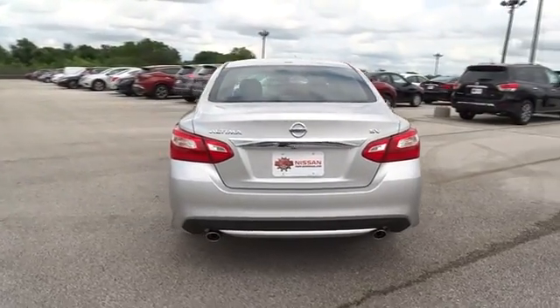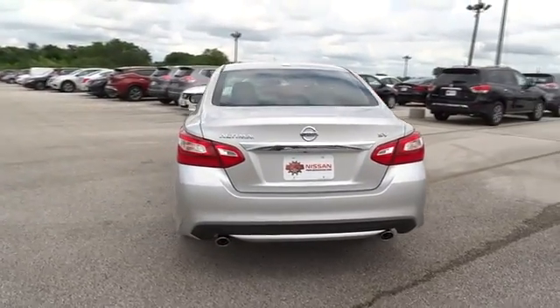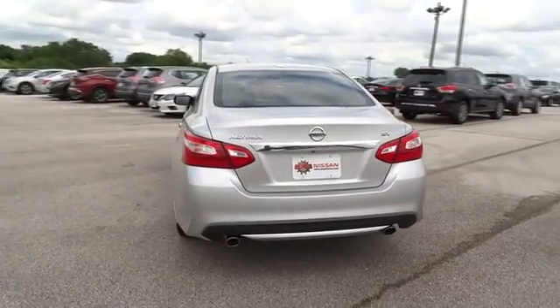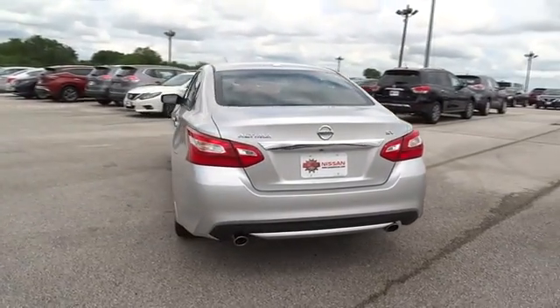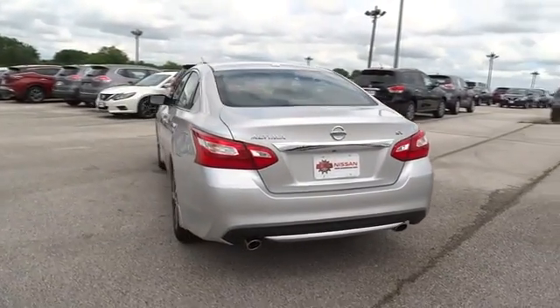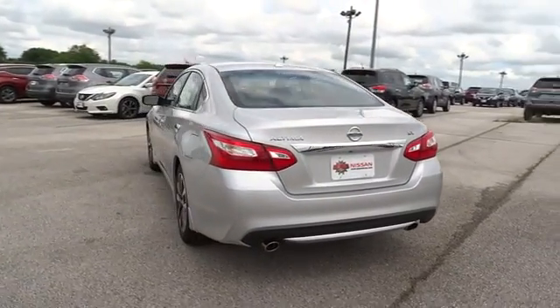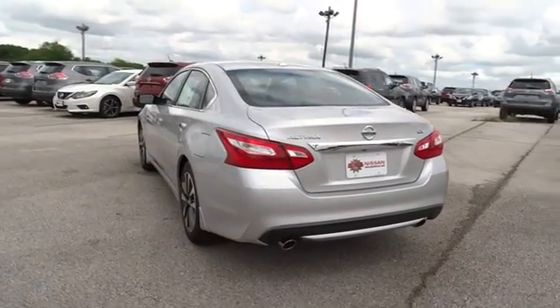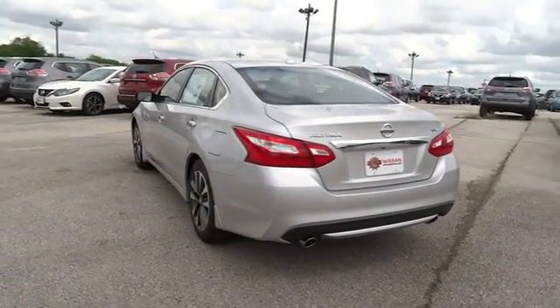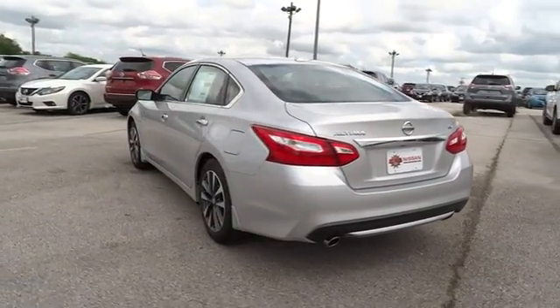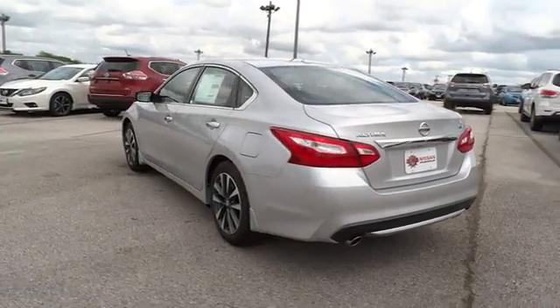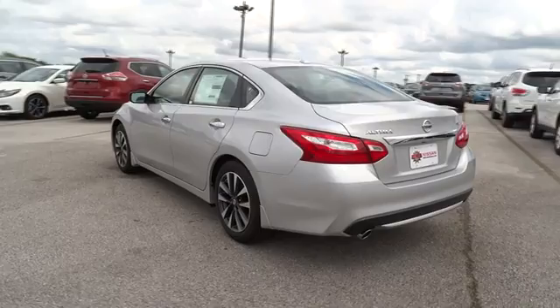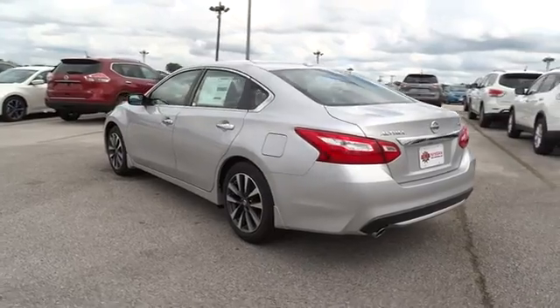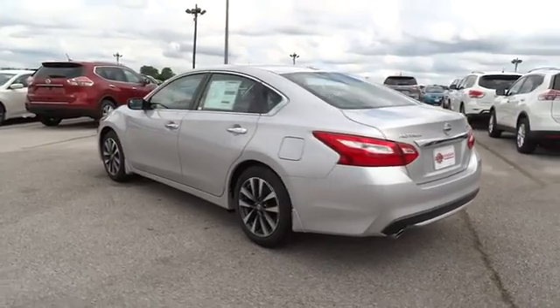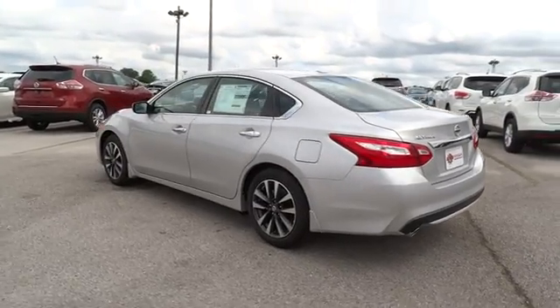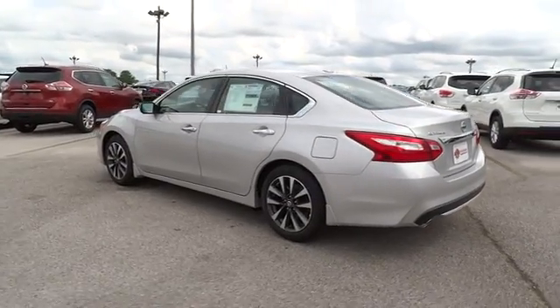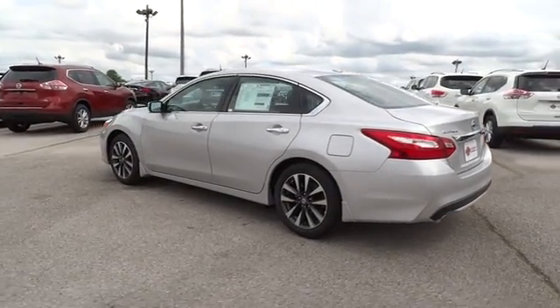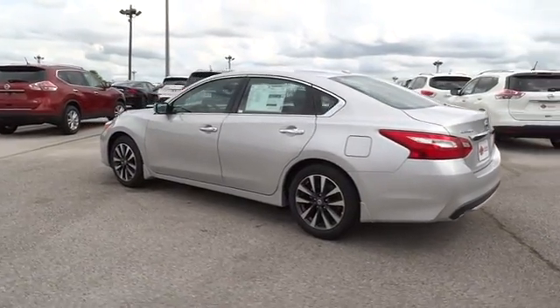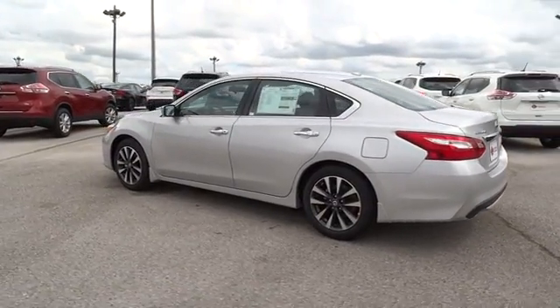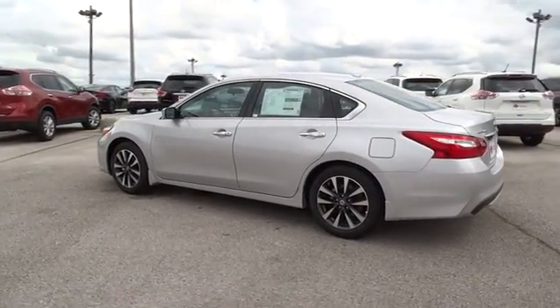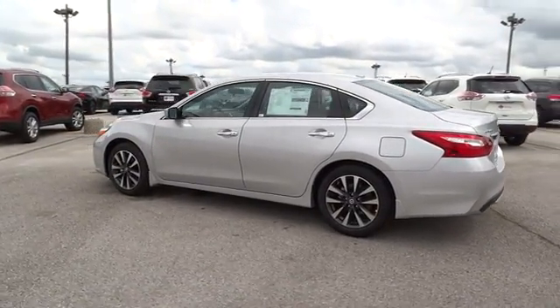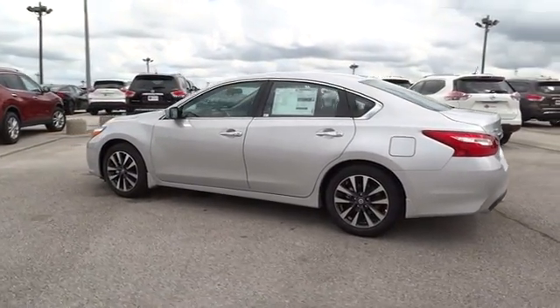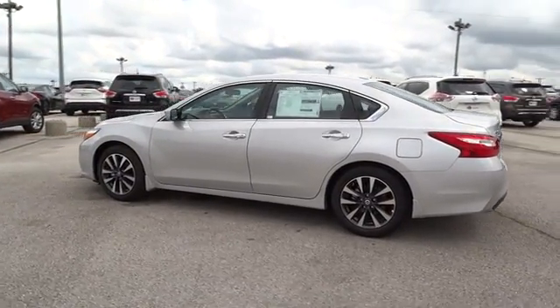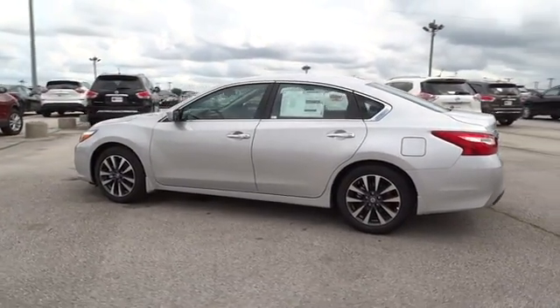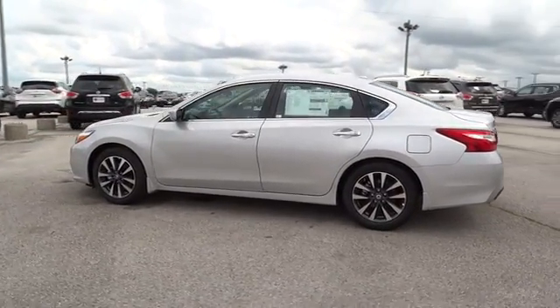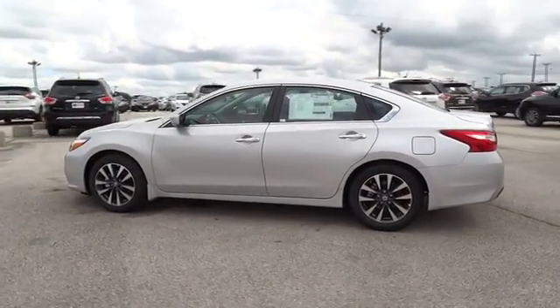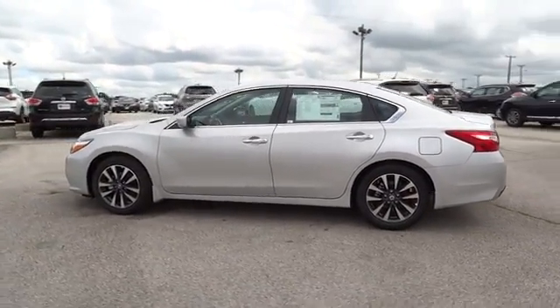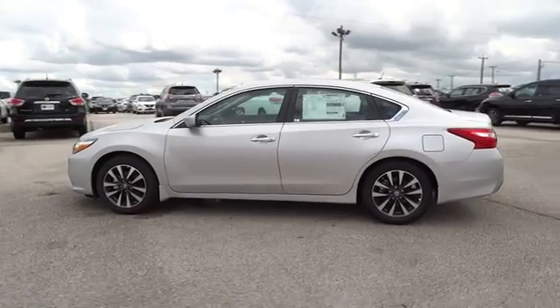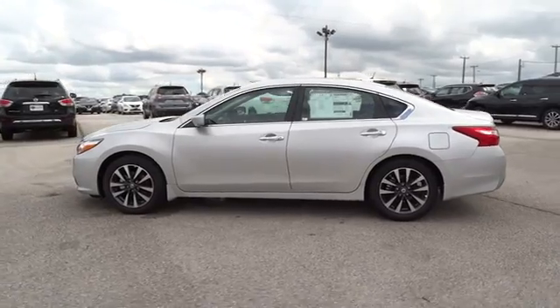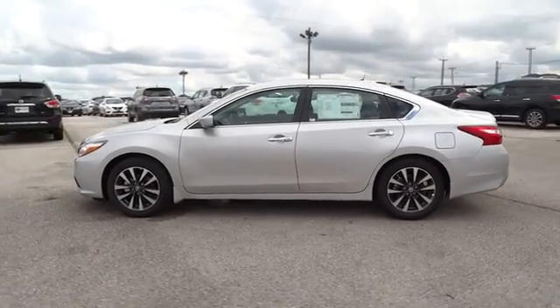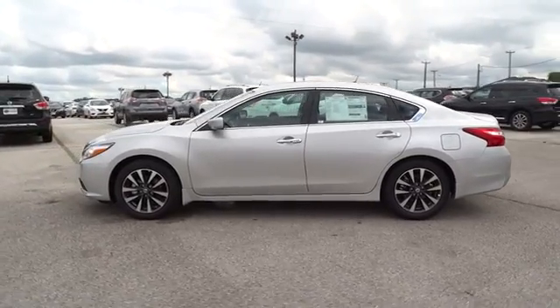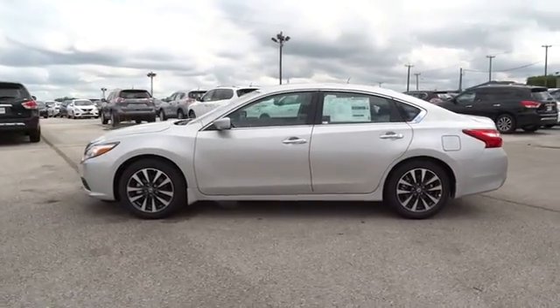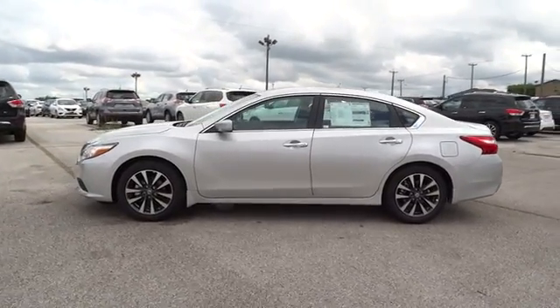Stability control, traction control, remote engine start, steering wheel audio controls, anti-lock braking system, backup camera, keyless entry, leather wrapped steering wheel, Bluetooth.